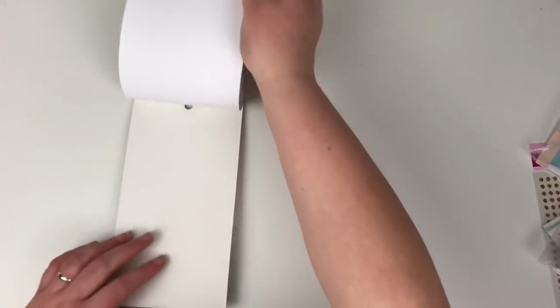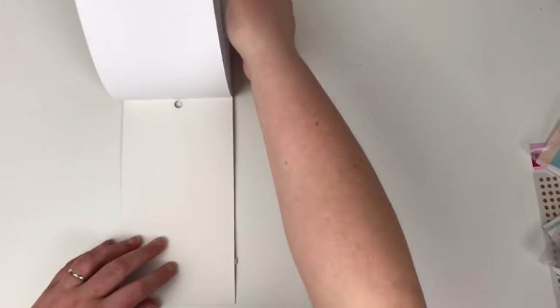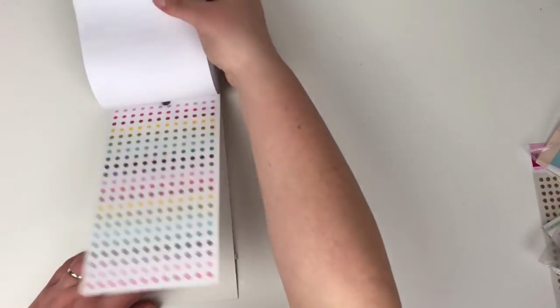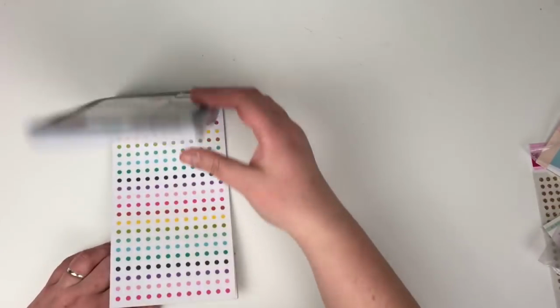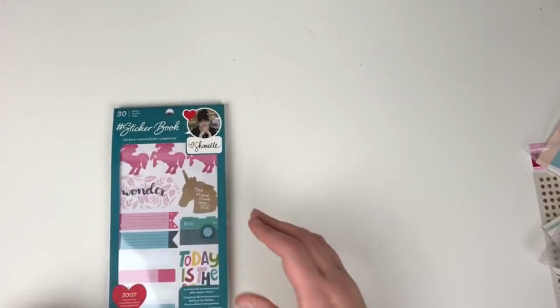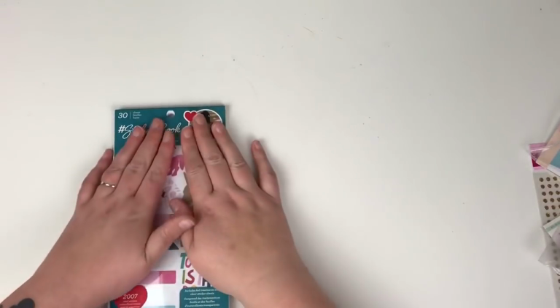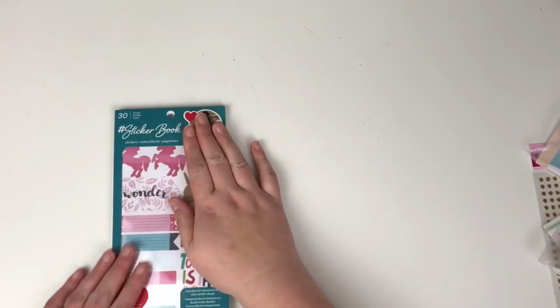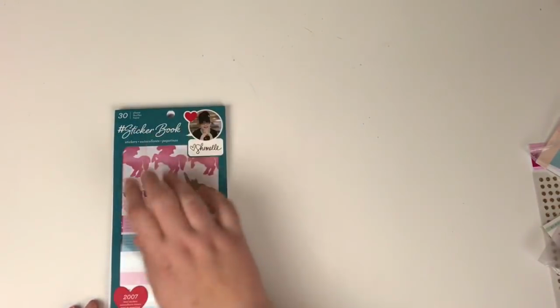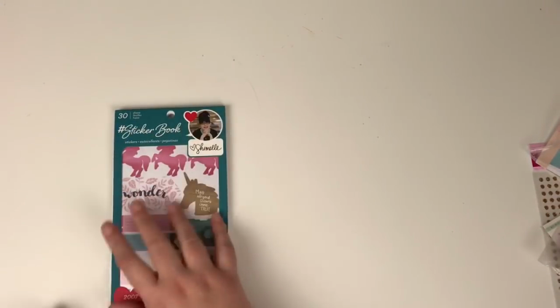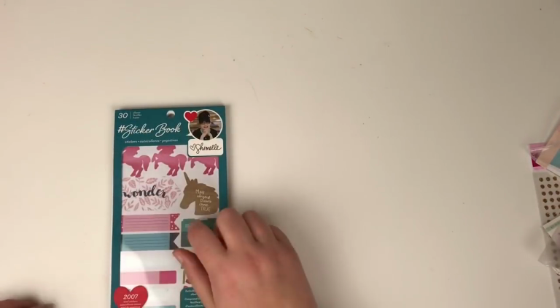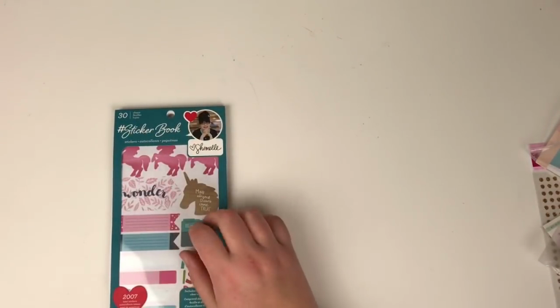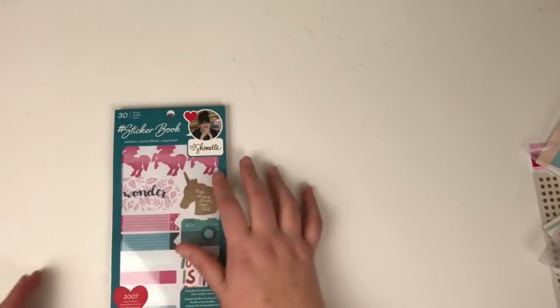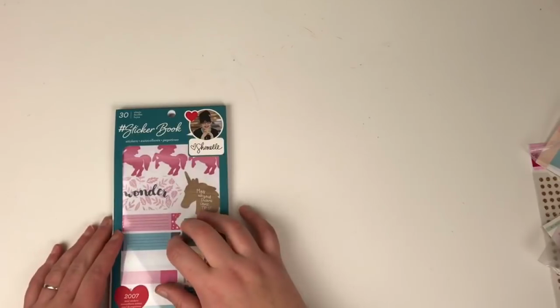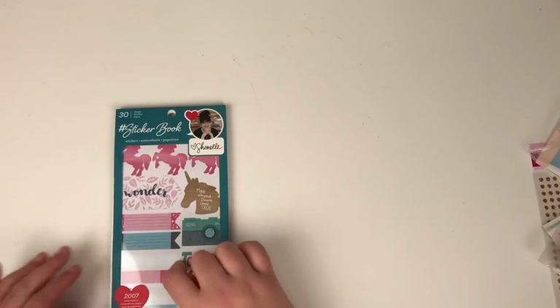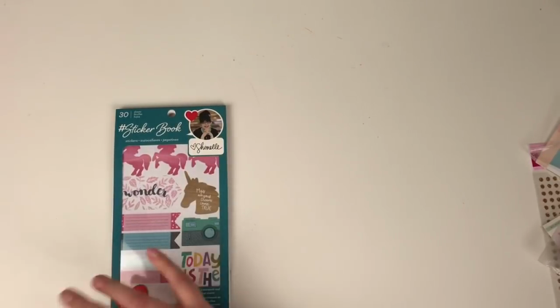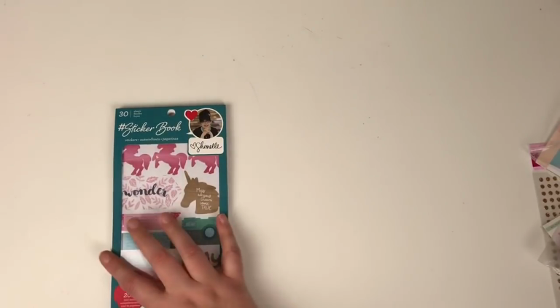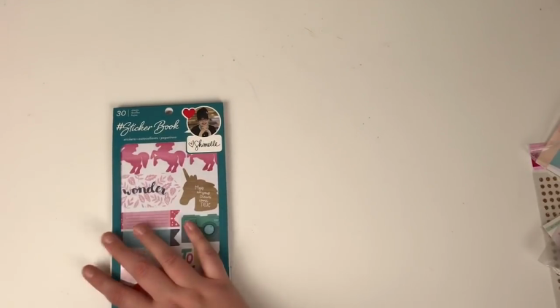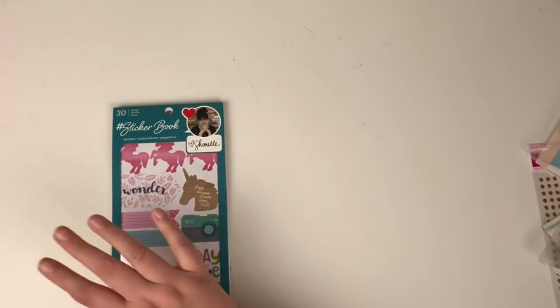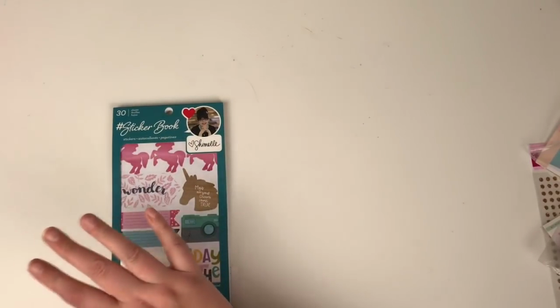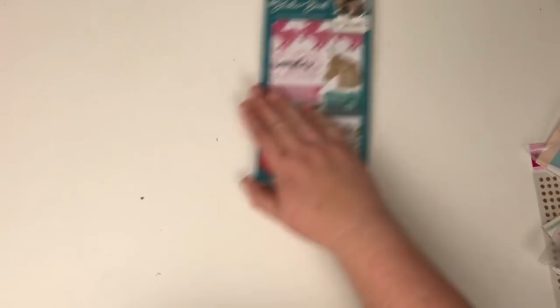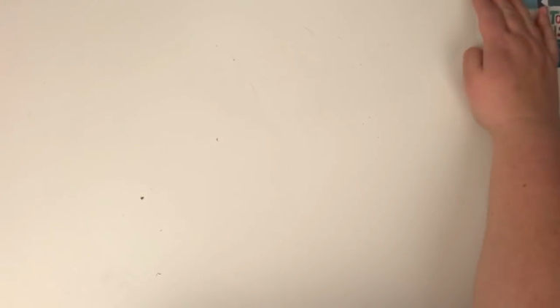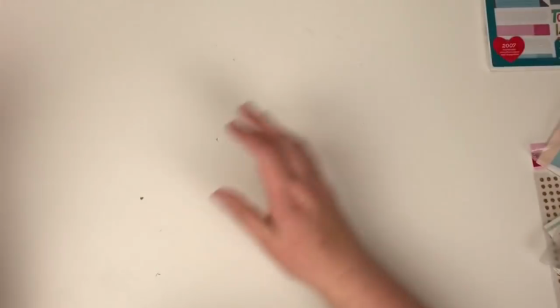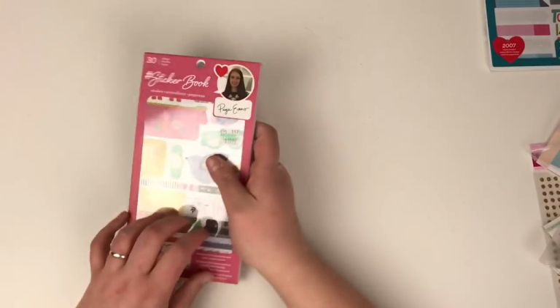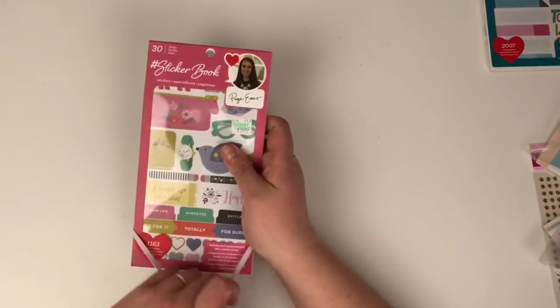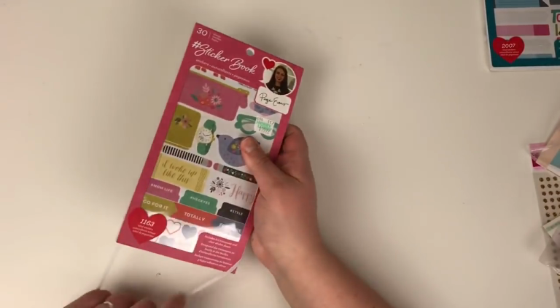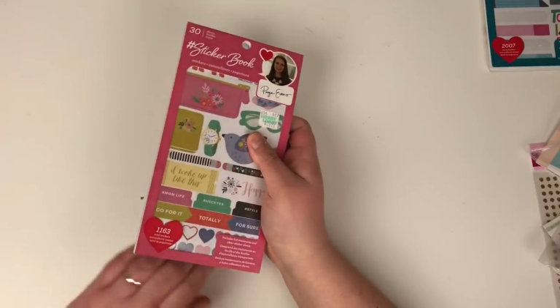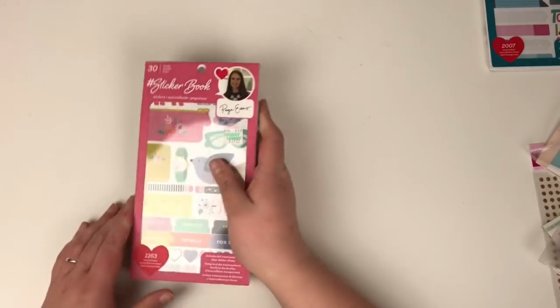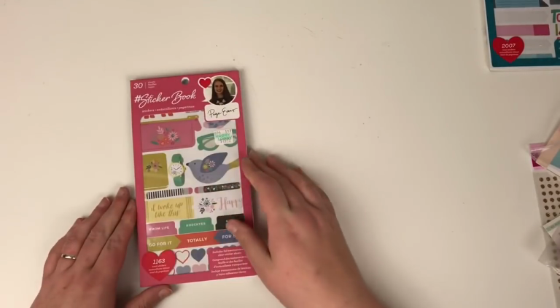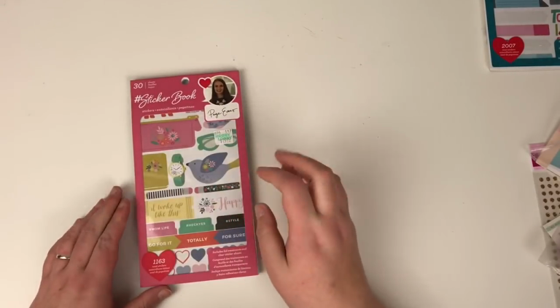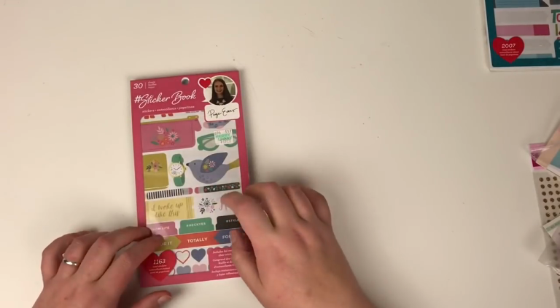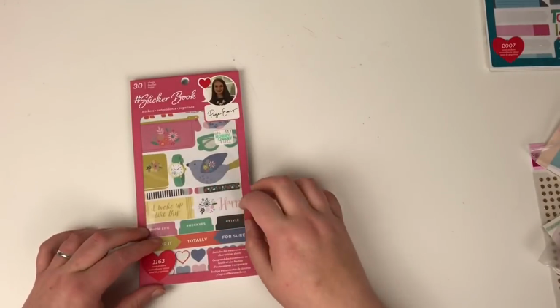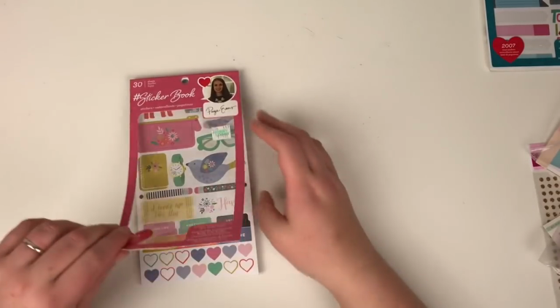That is all Glitter Girl in that one. So if you're looking for any other colours from Chimel collections, you won't find them in this — this is basically Glitter Girl stickers only. Next up I've got the Paige Evans one.